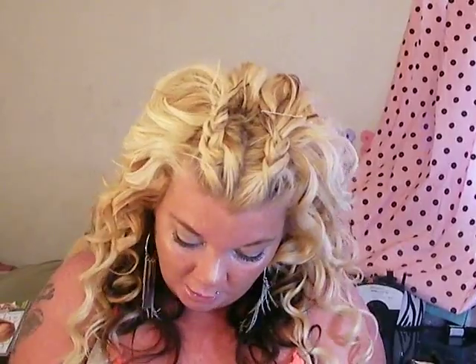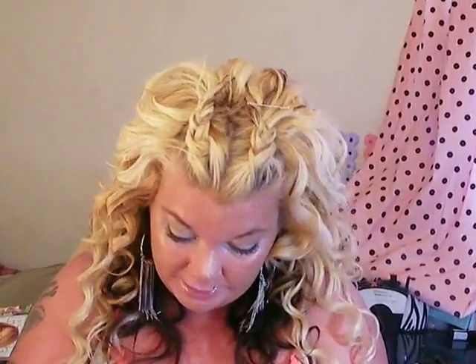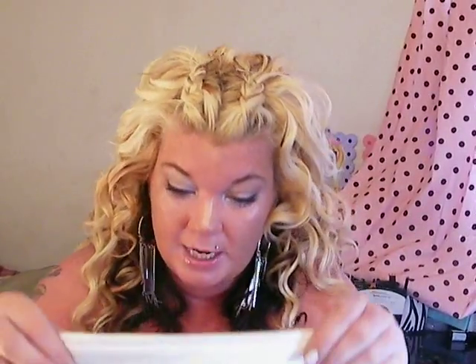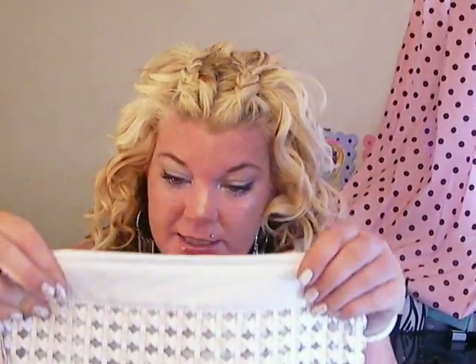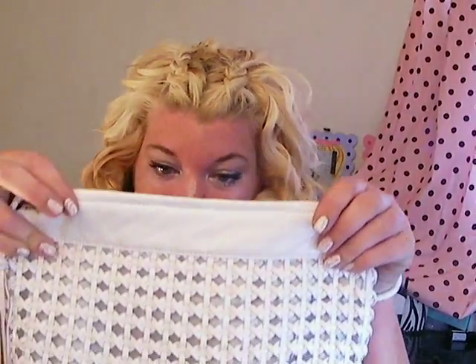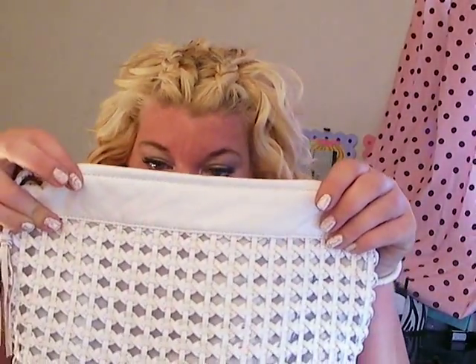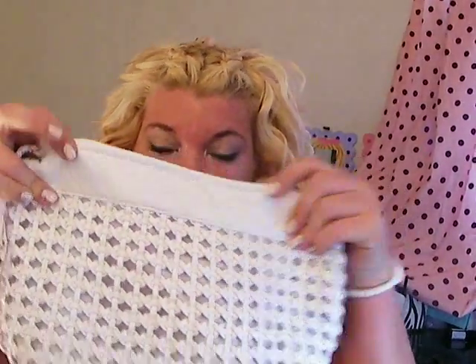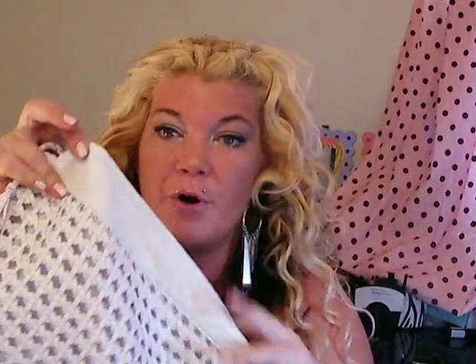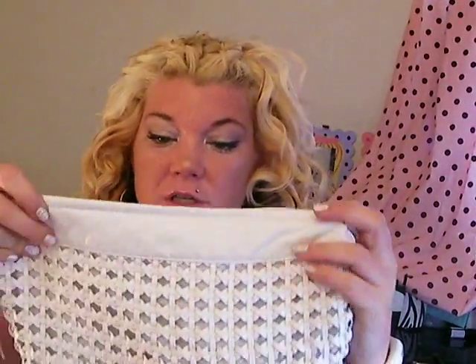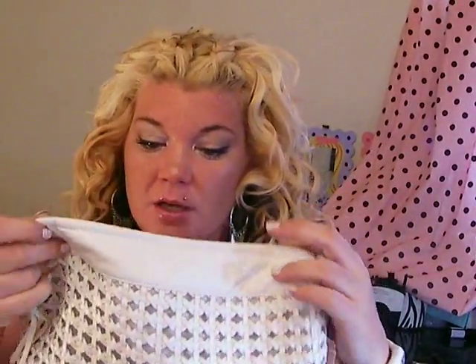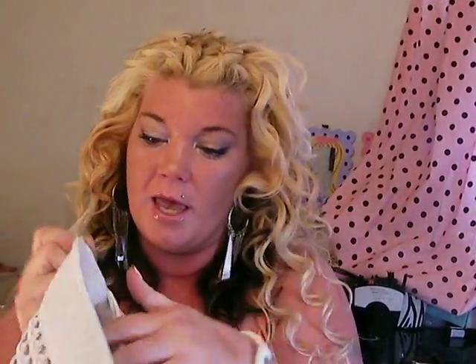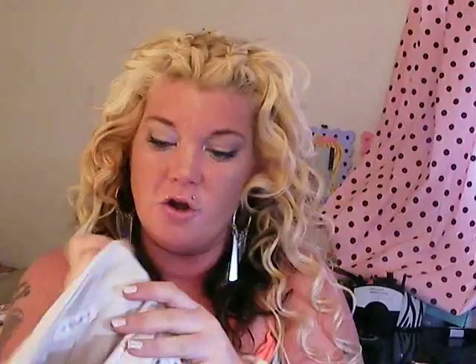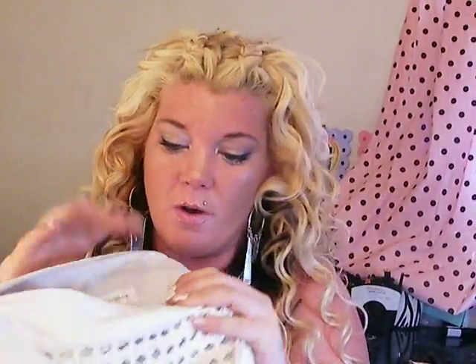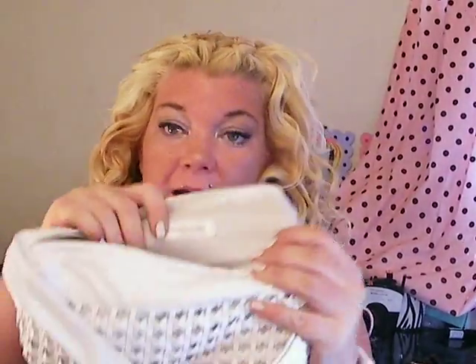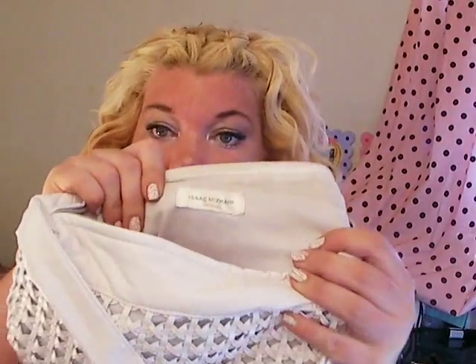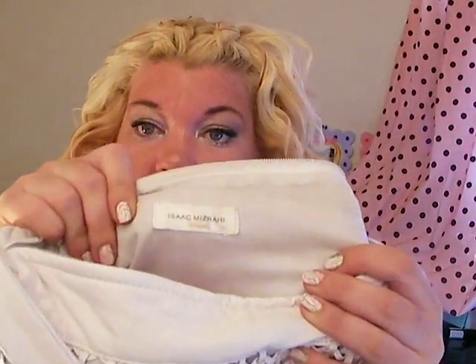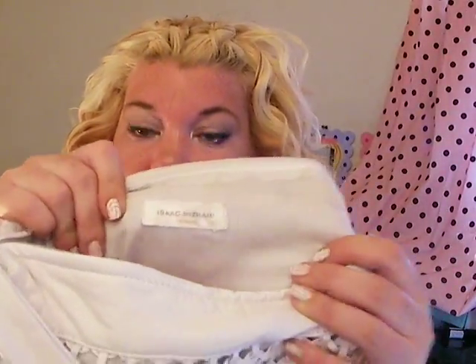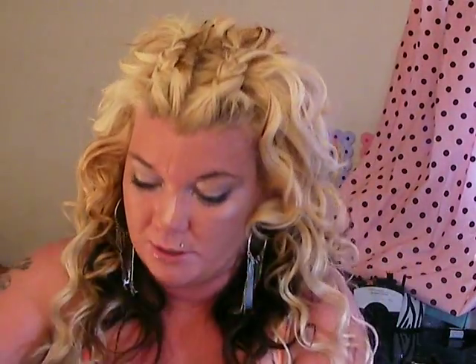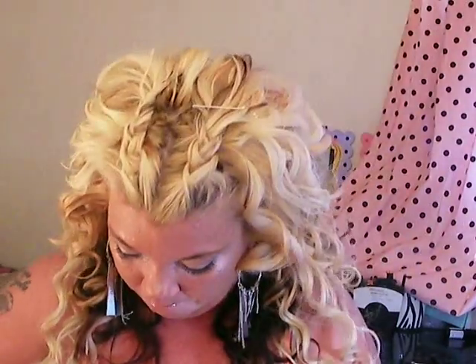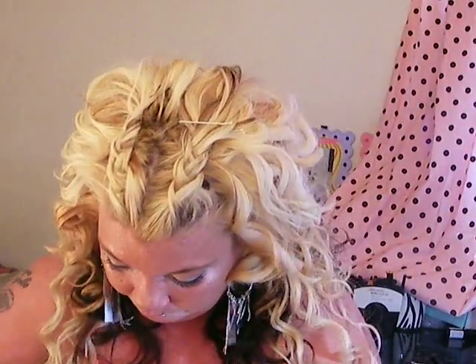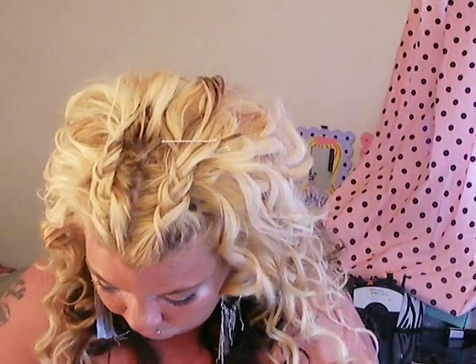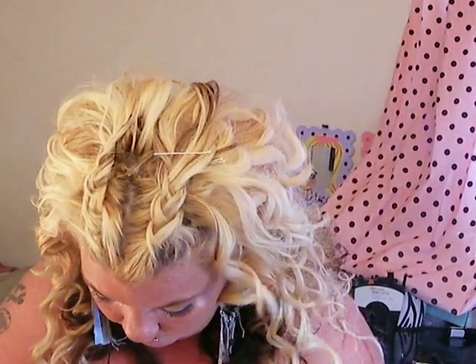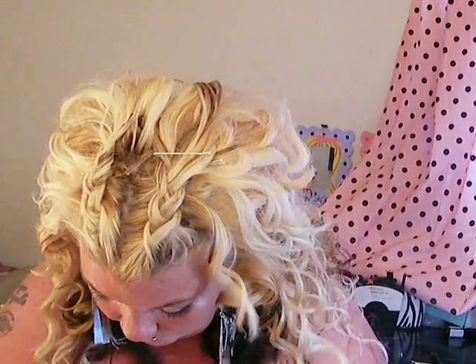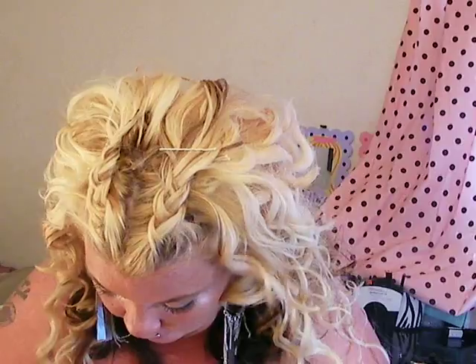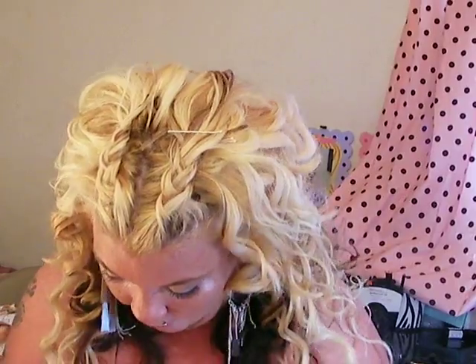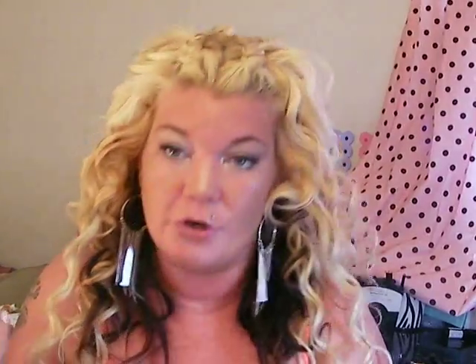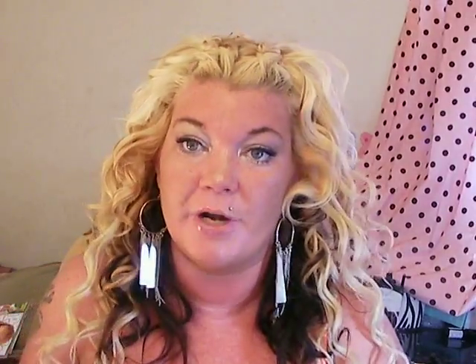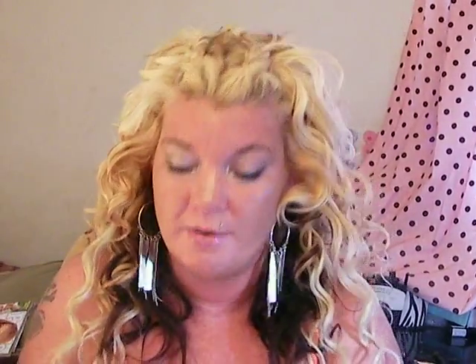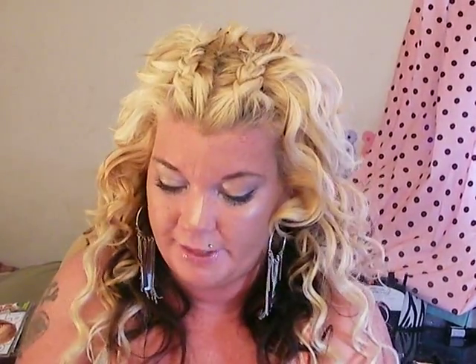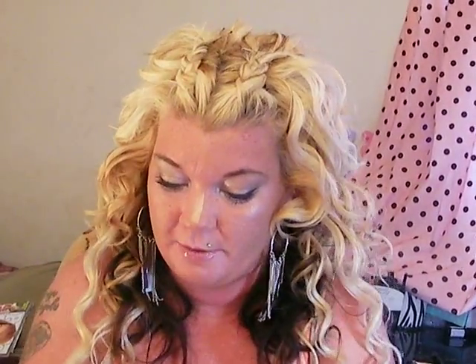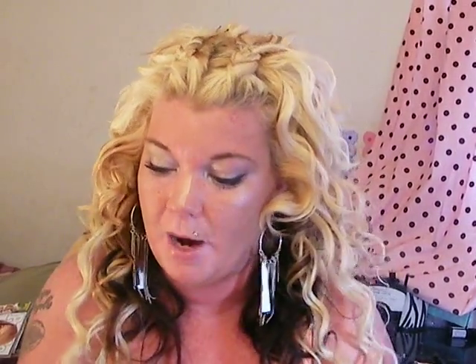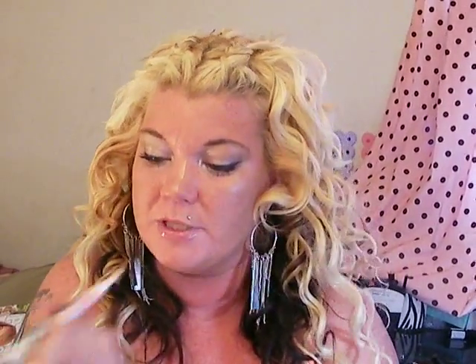So this is an Isaac Mizrahi purse, and I had no idea that that was, like, a good brand or a popular designer.